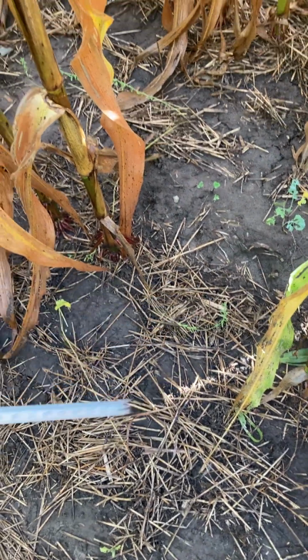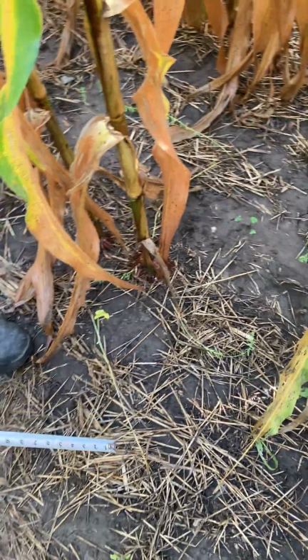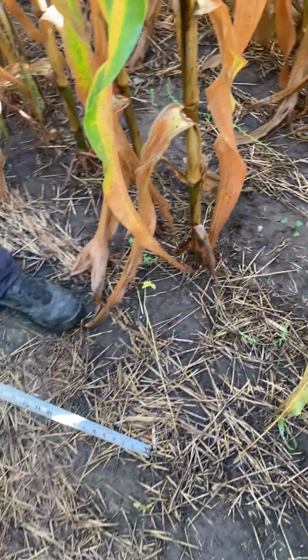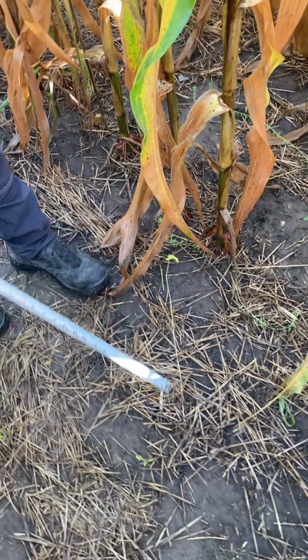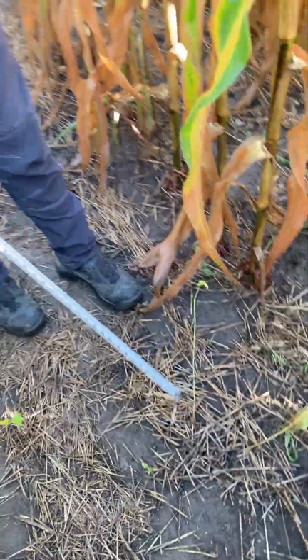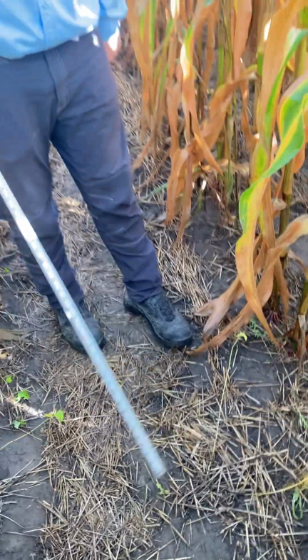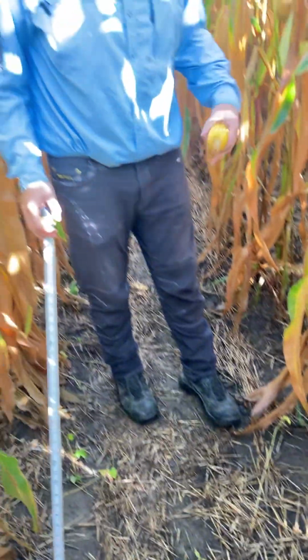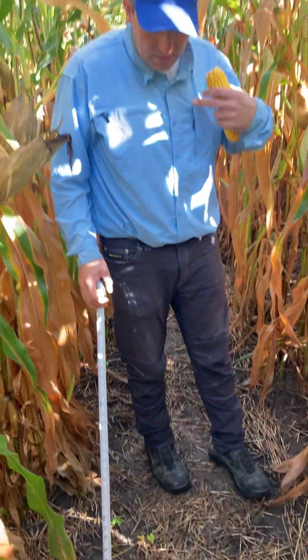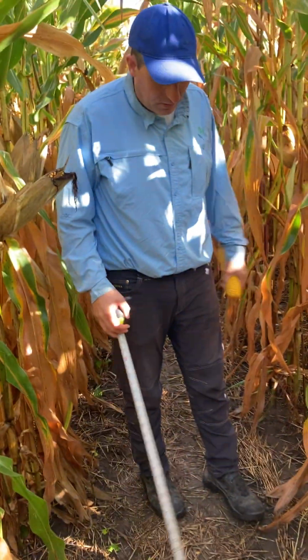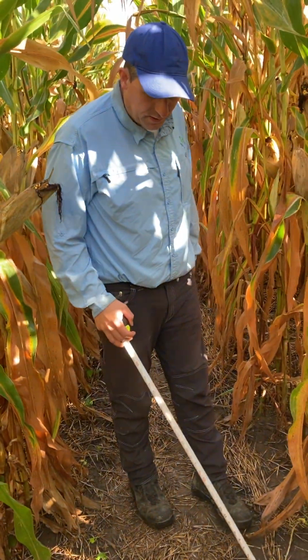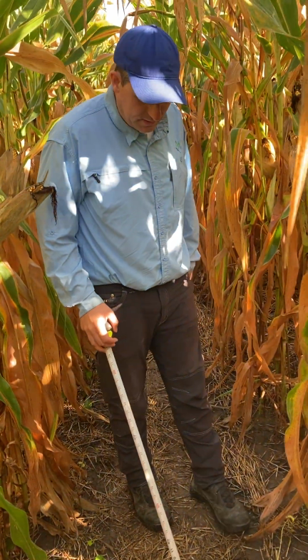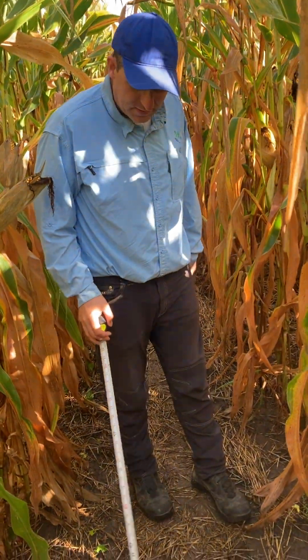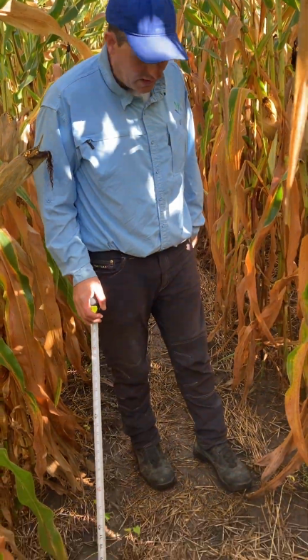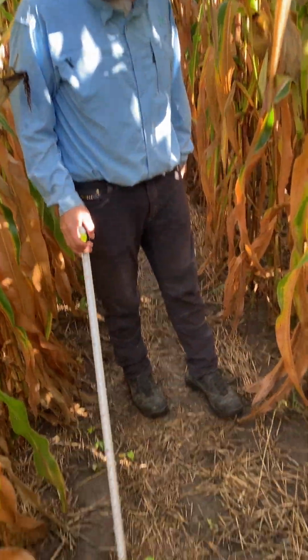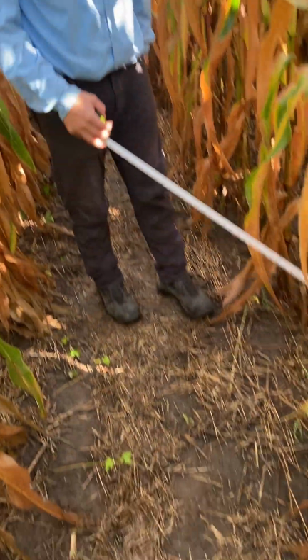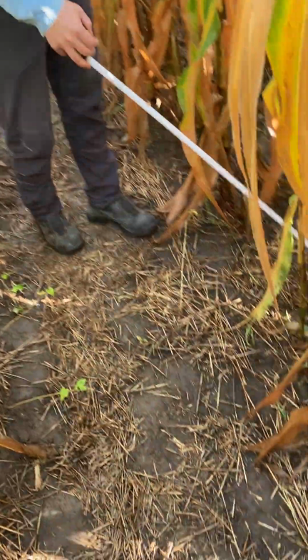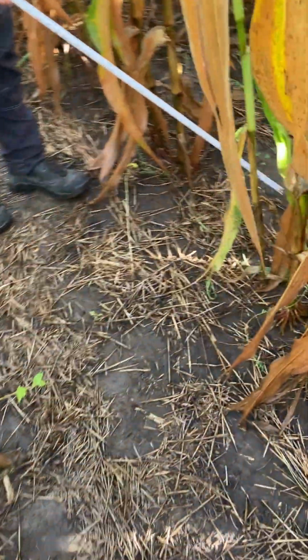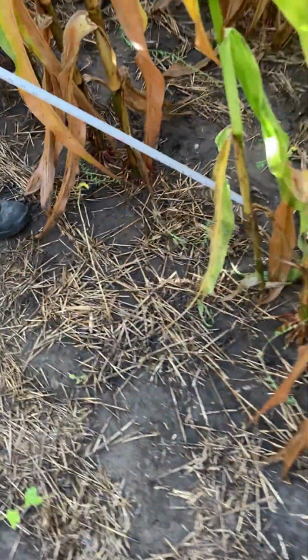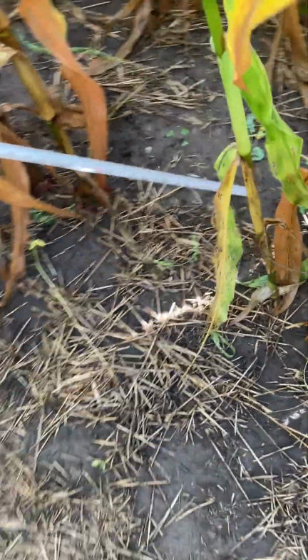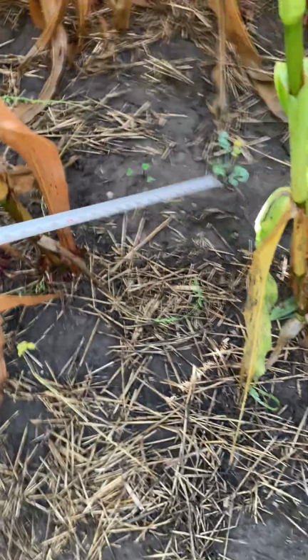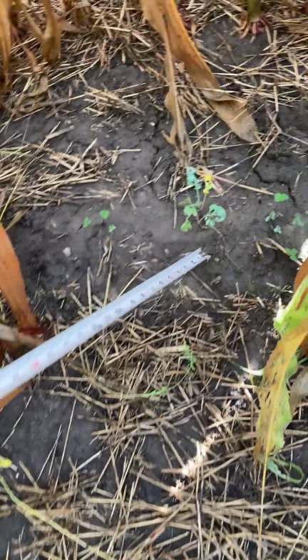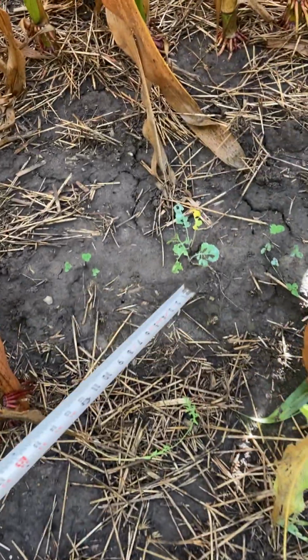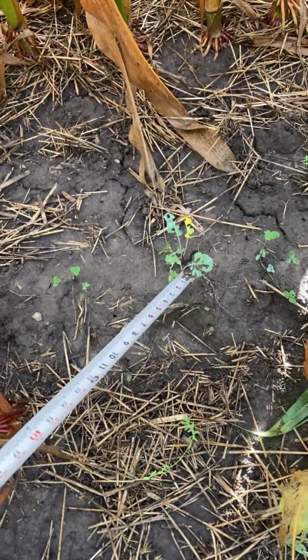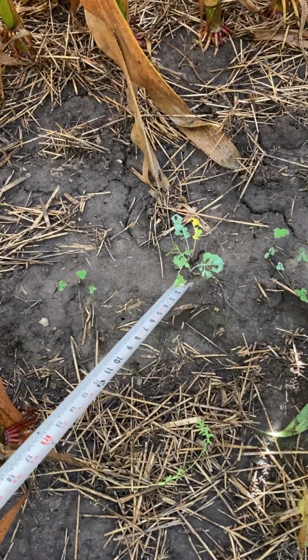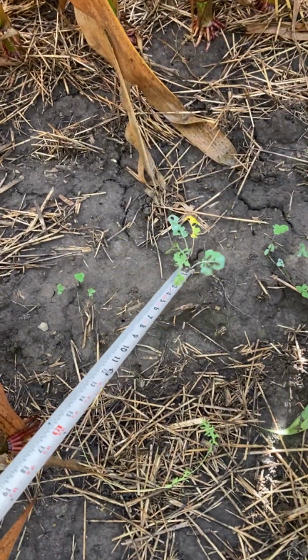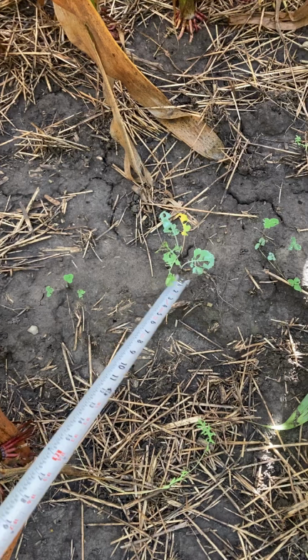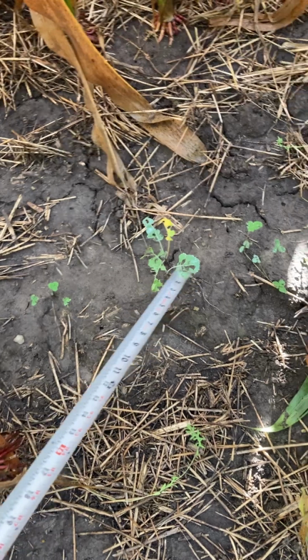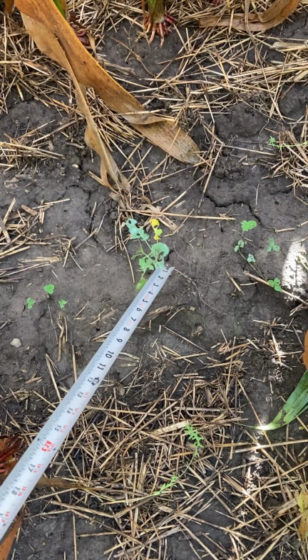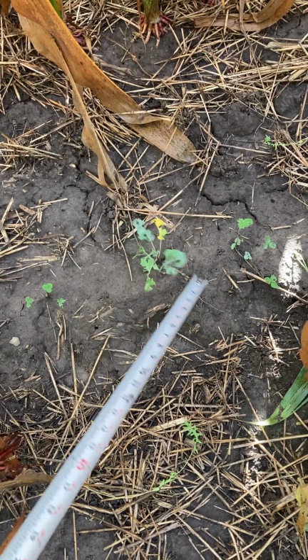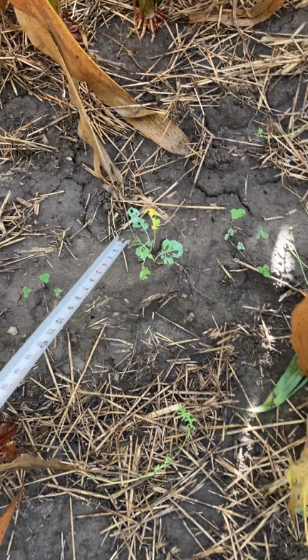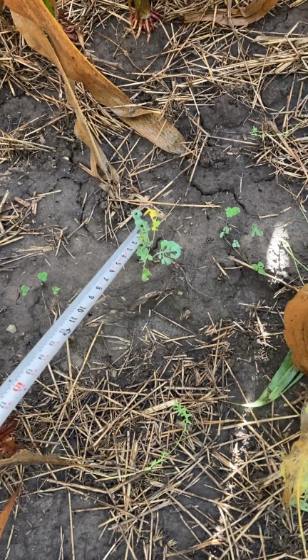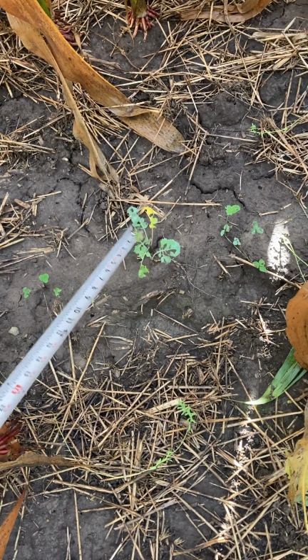This buckwheat should be up to my chin and tall, but it just doesn't handle that Accent very well. The other two species — we got four species out of the seven. Here's some turnip or rape, but the slugs have kind of devastated it — that's why we've got all those holes in it.